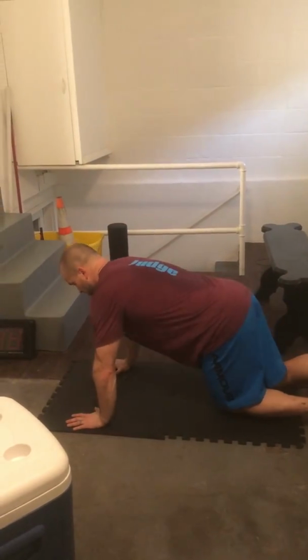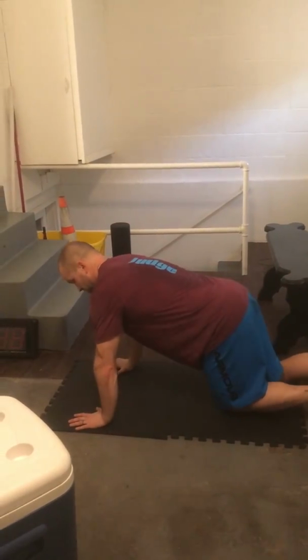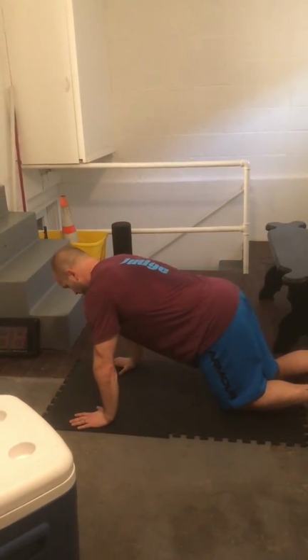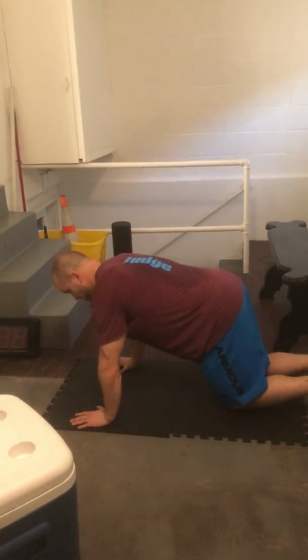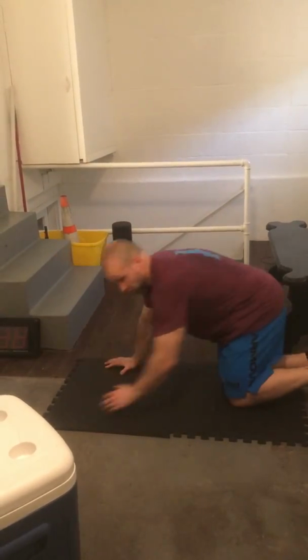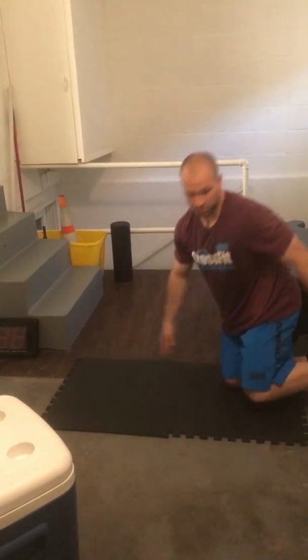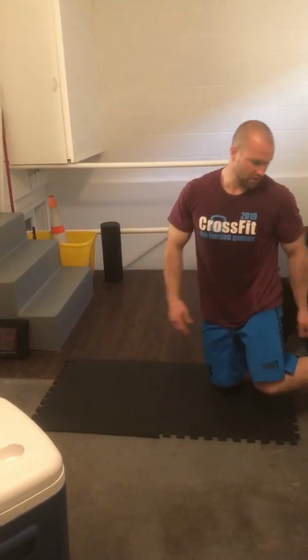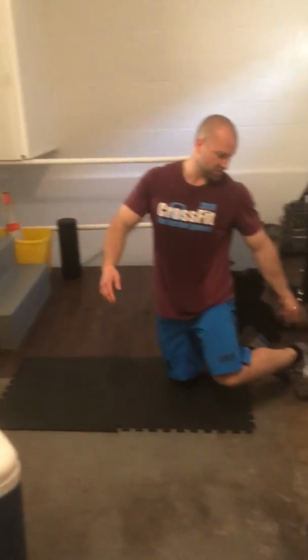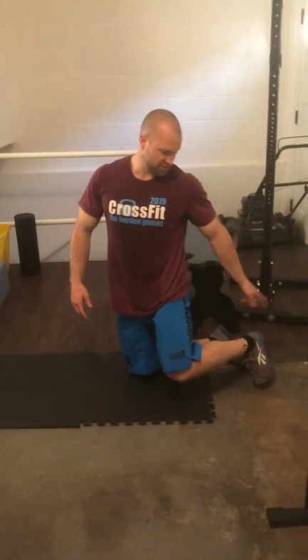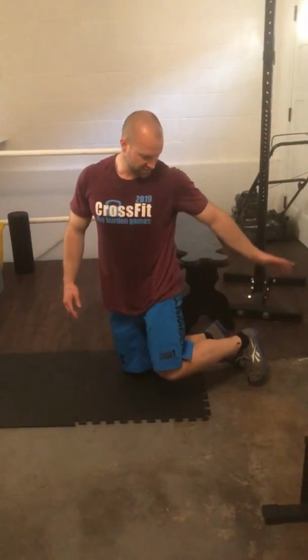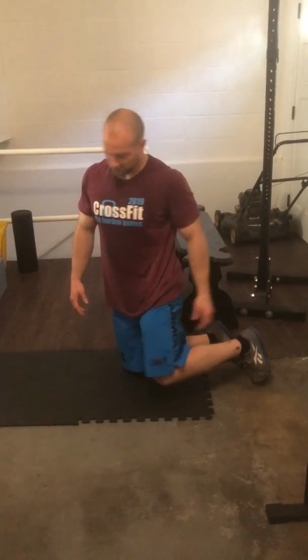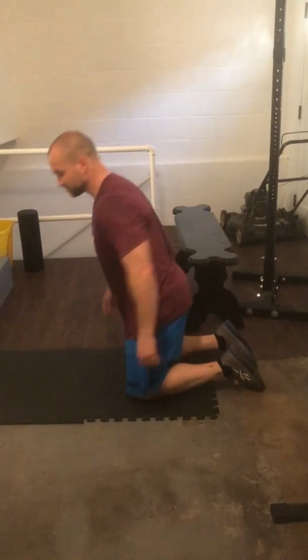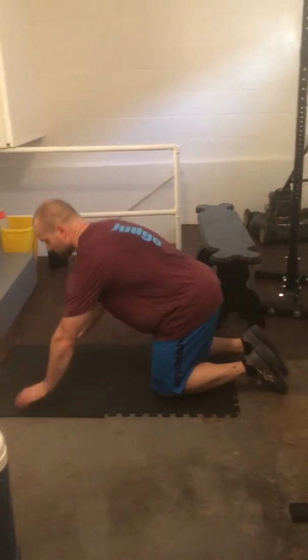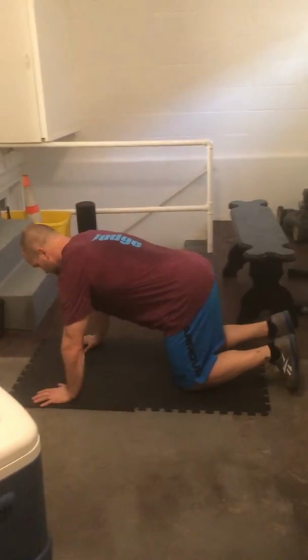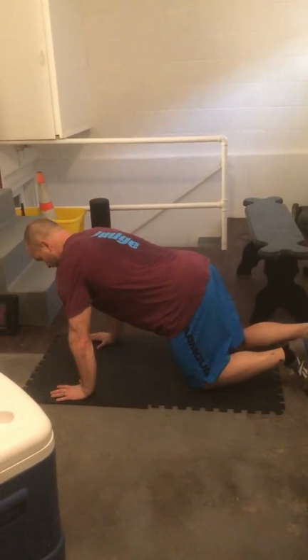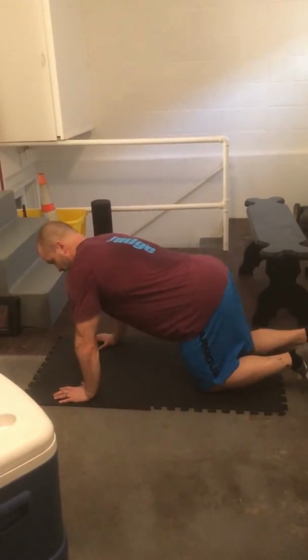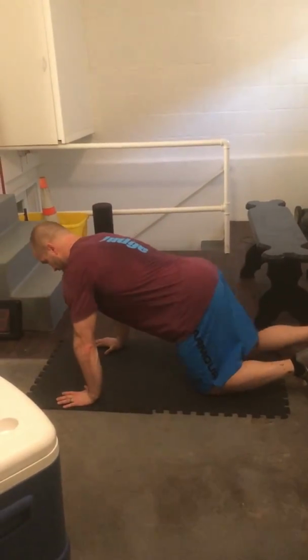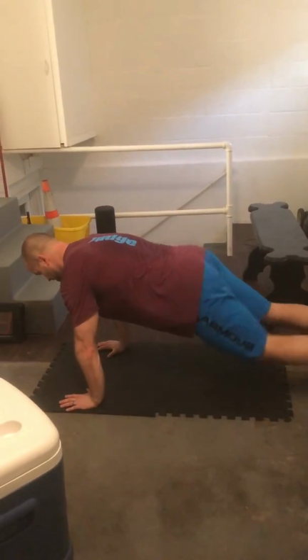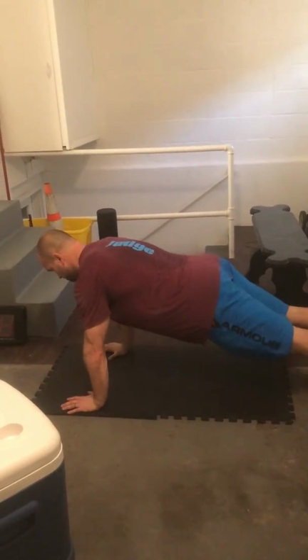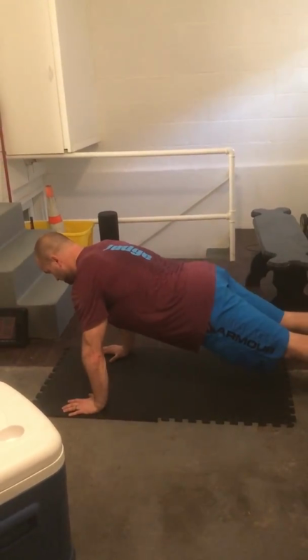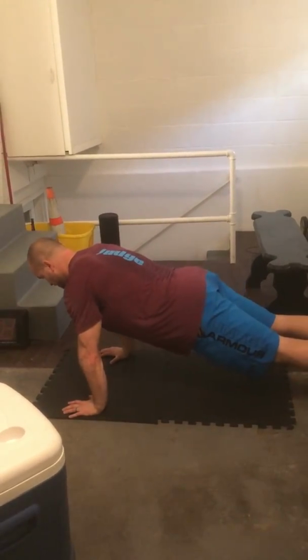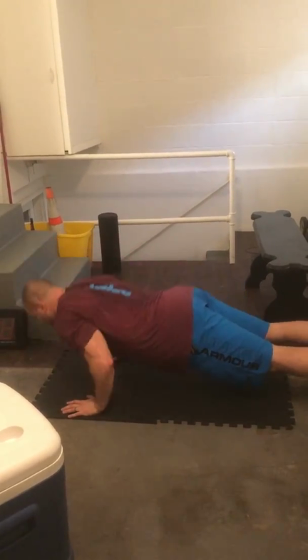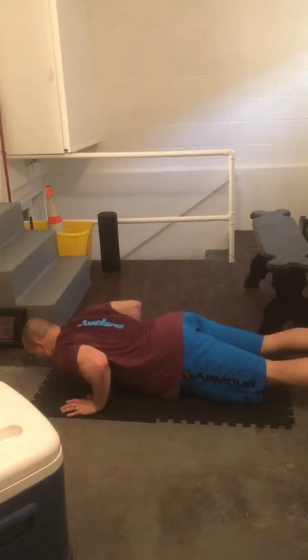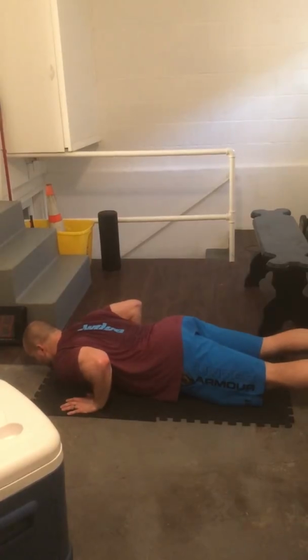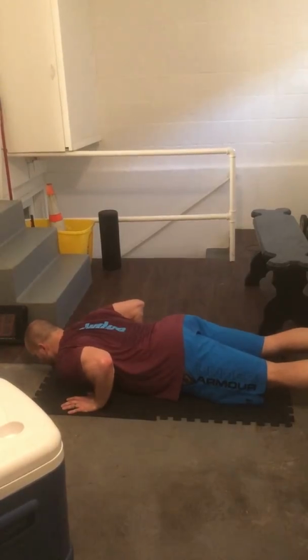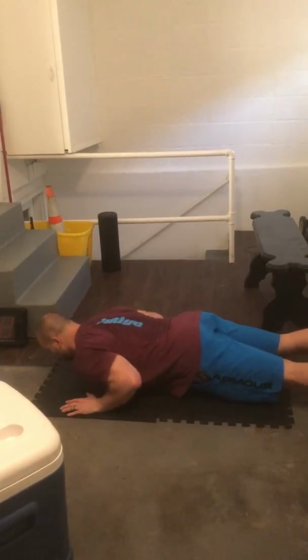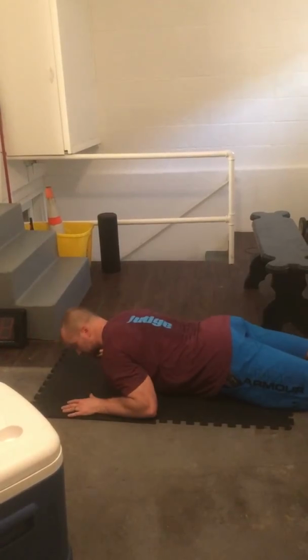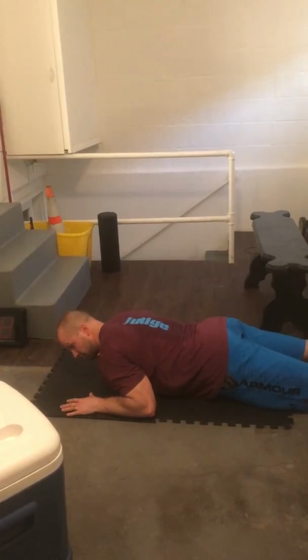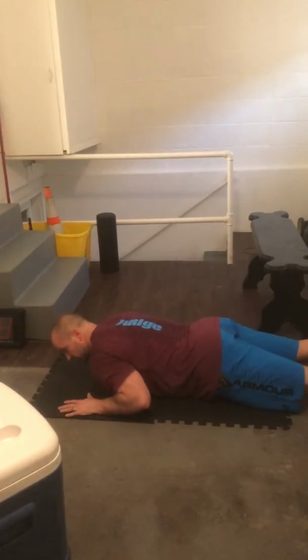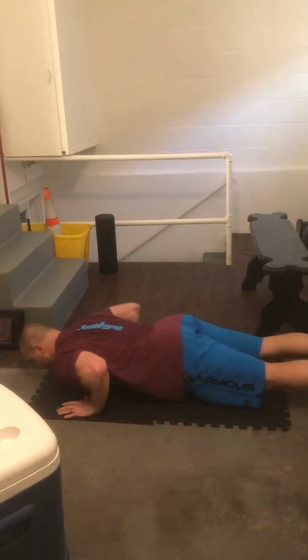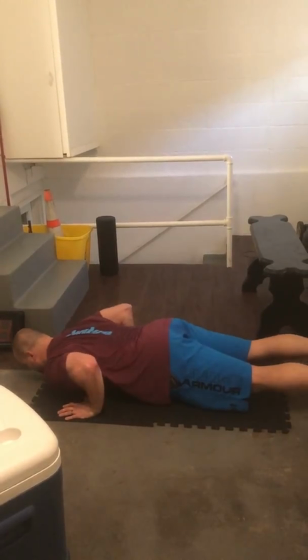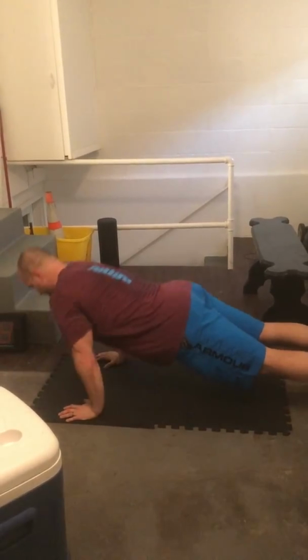So you'll start up. You can also put a mat or something on your feet to help you slide. In a push-up position, come down, roll back to elbows, back to top.